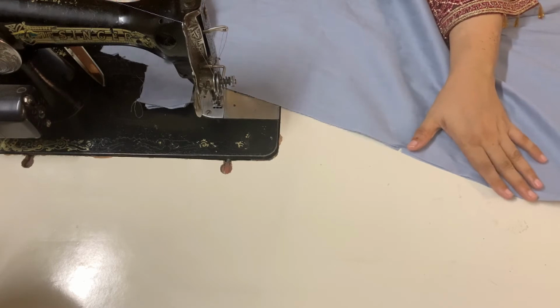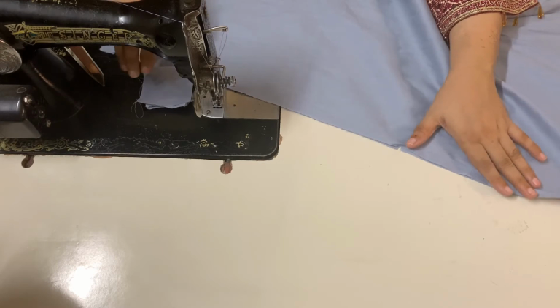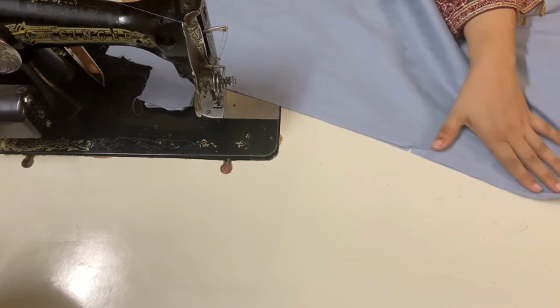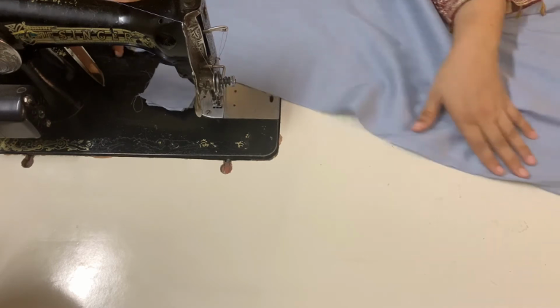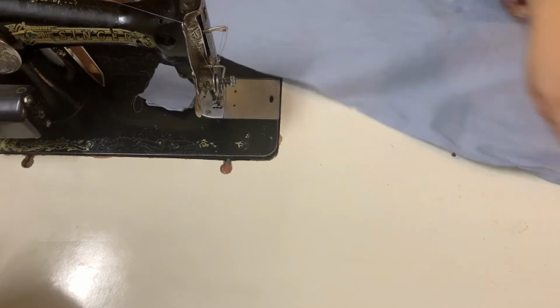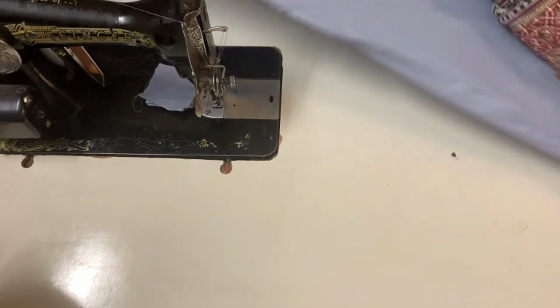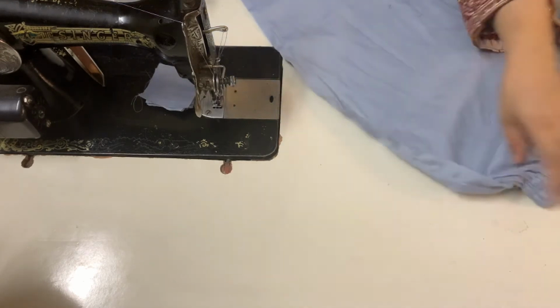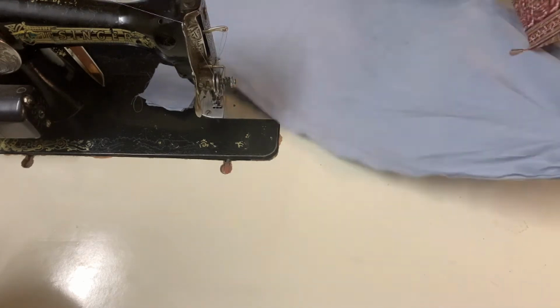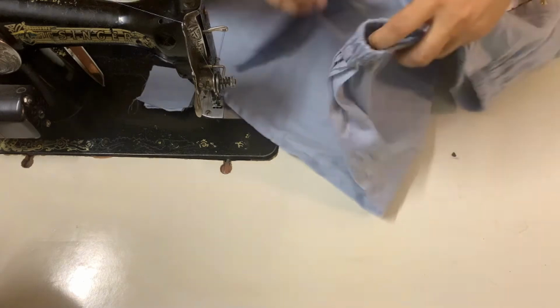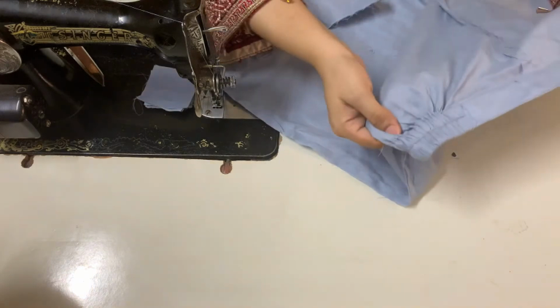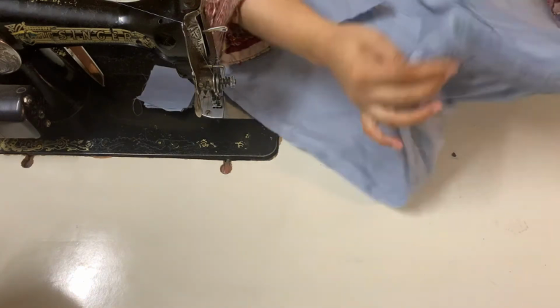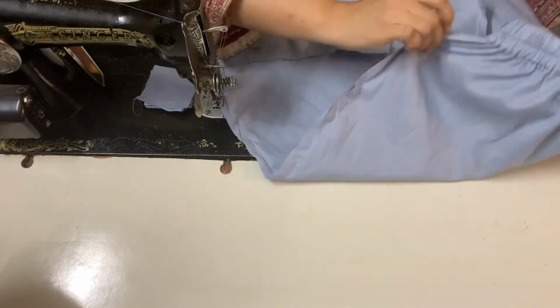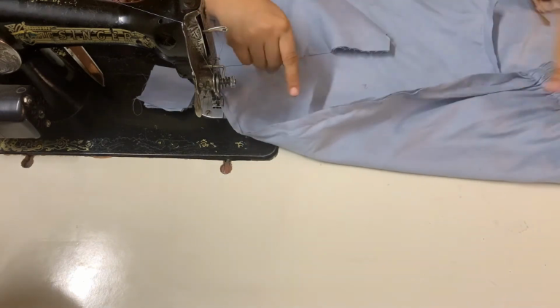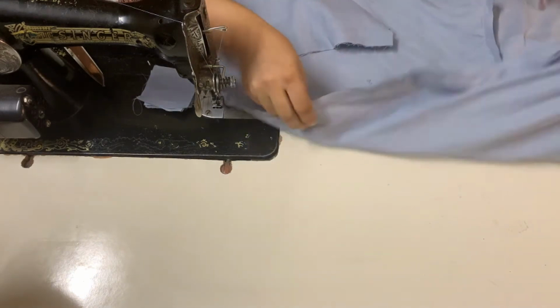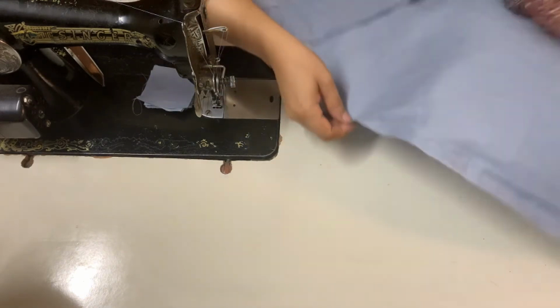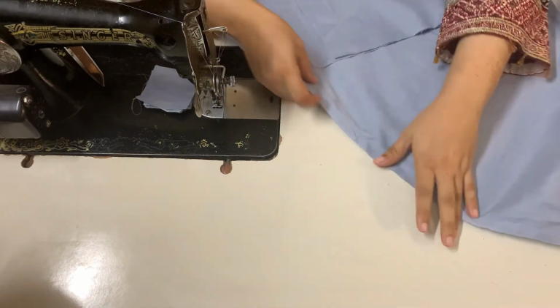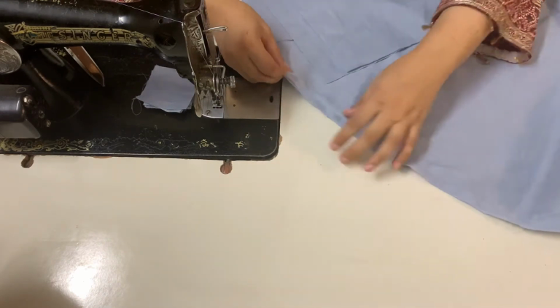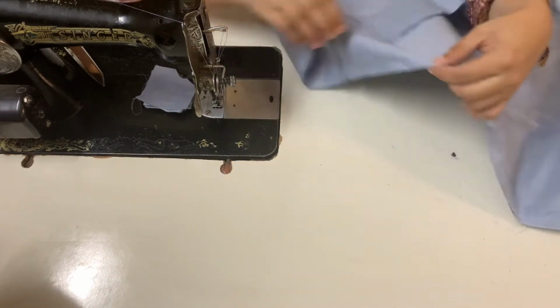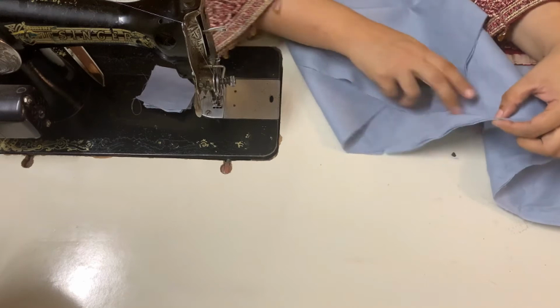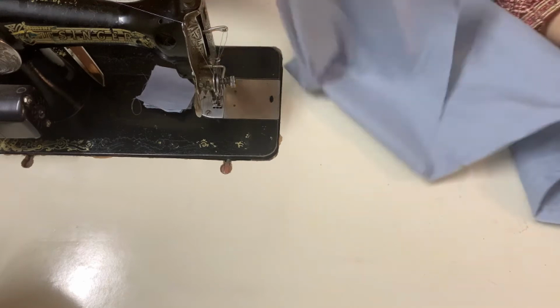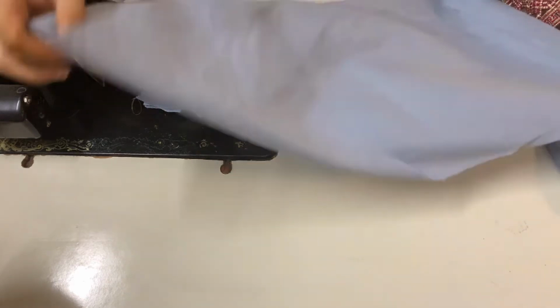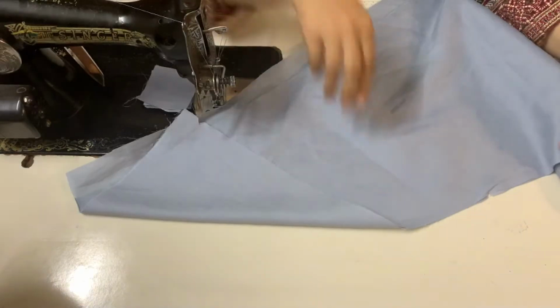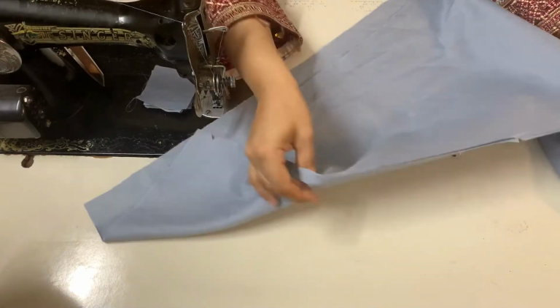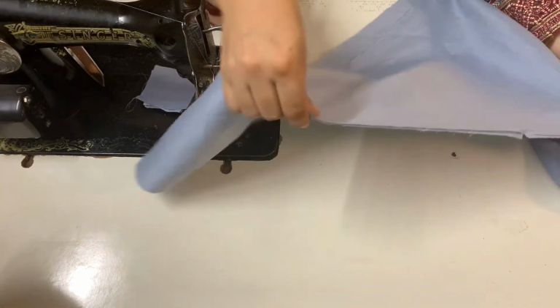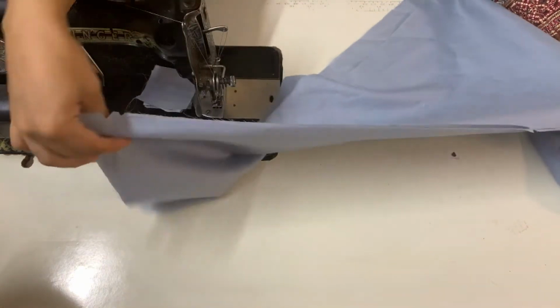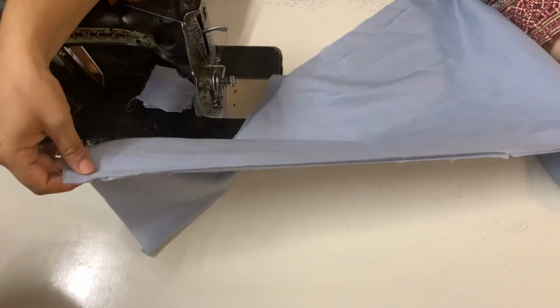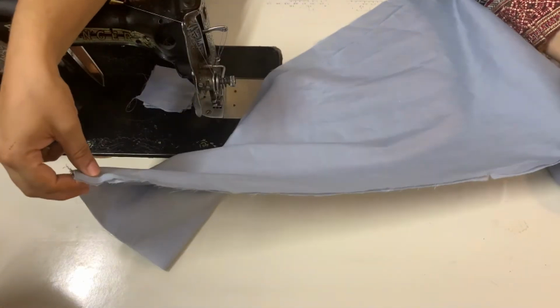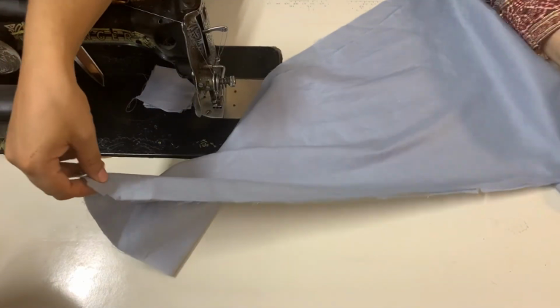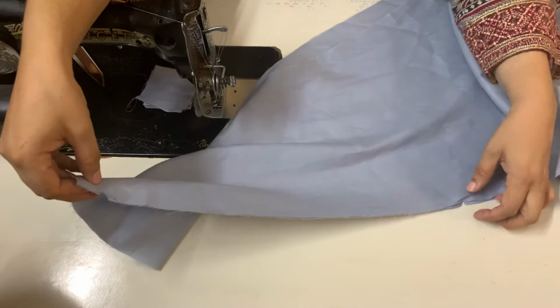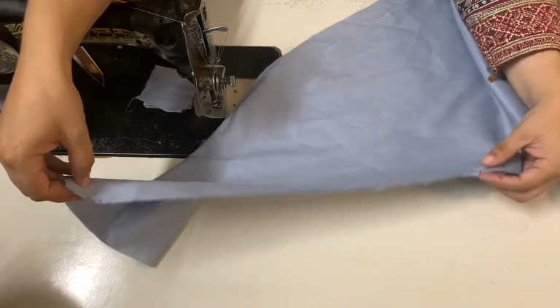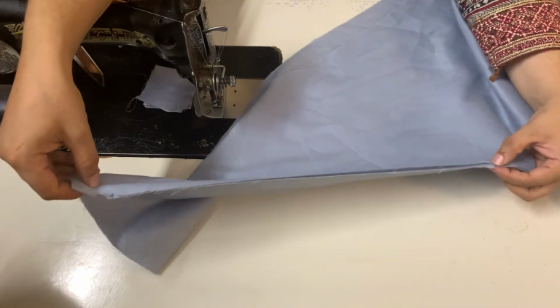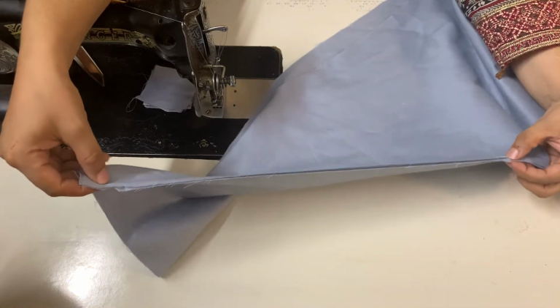First, I have stitched a trouser on top. Only the side of the slide — I have sliced half and left the other. I have not done the other side, and I have put it on 16 inches.